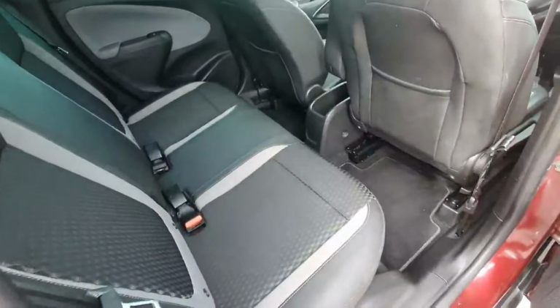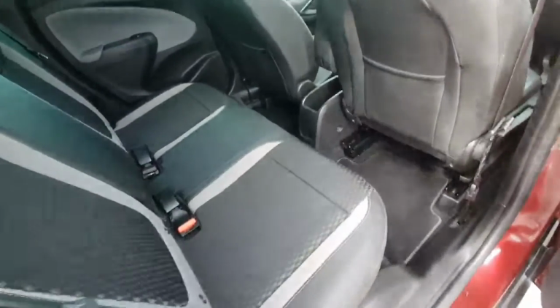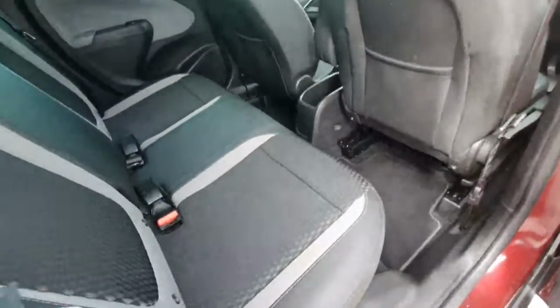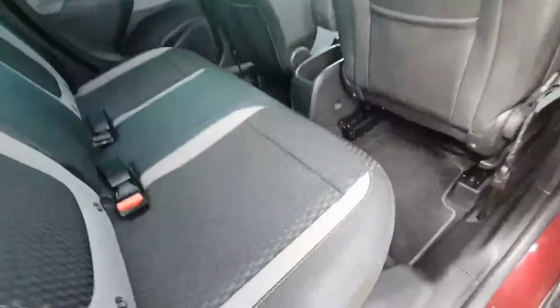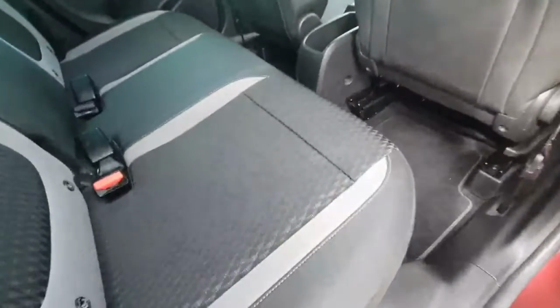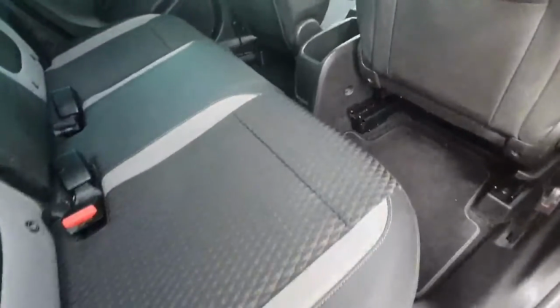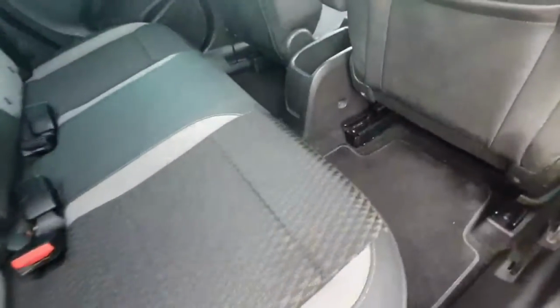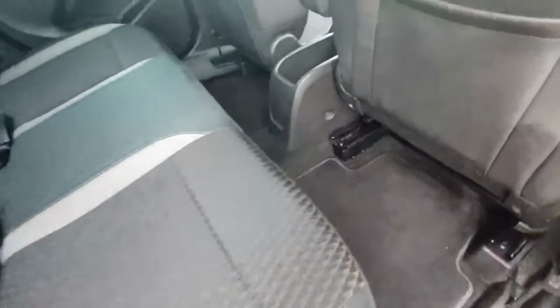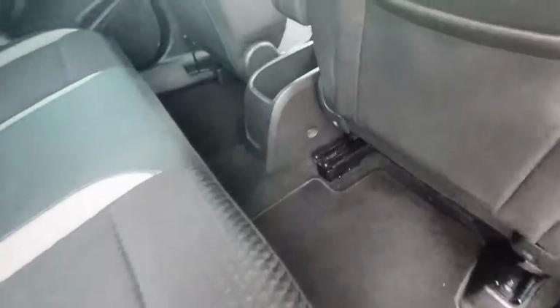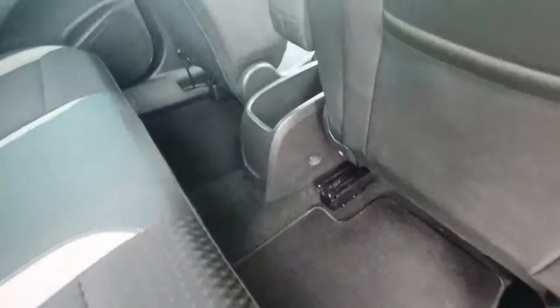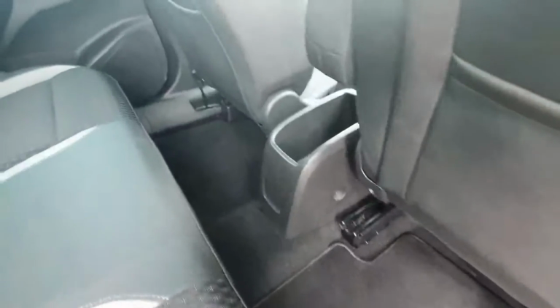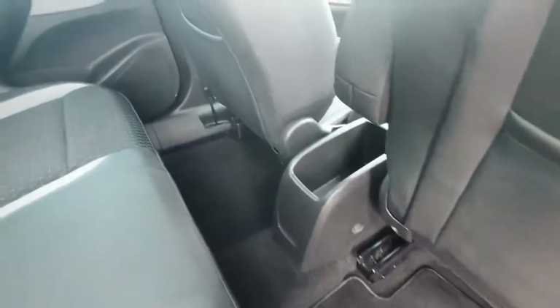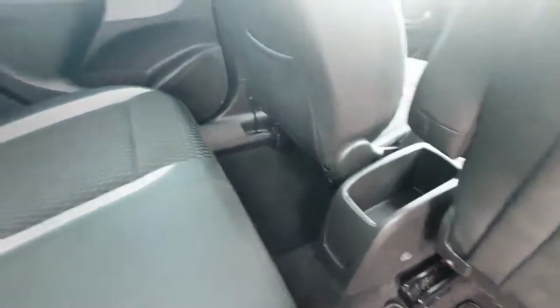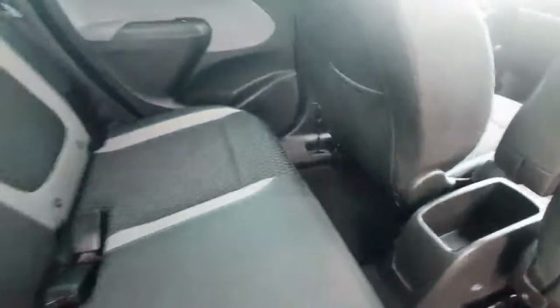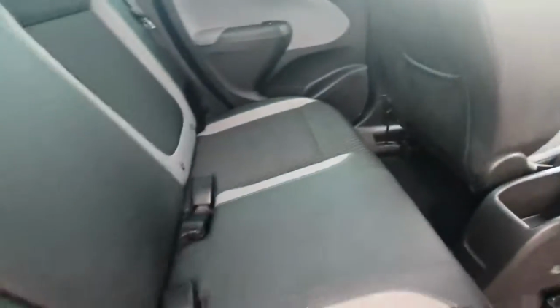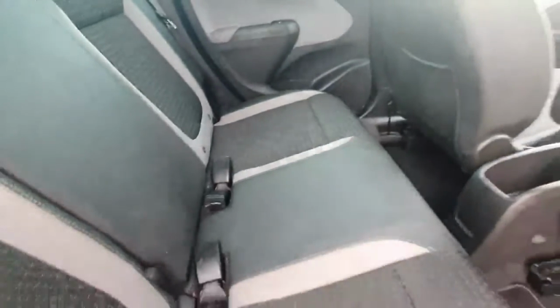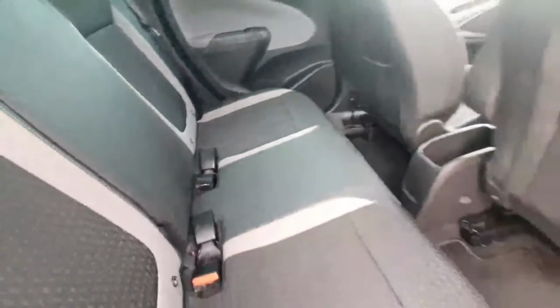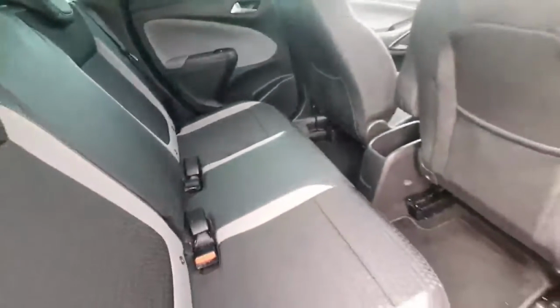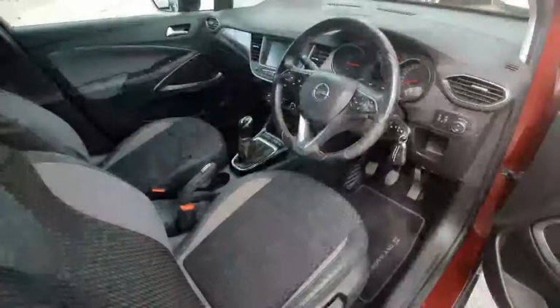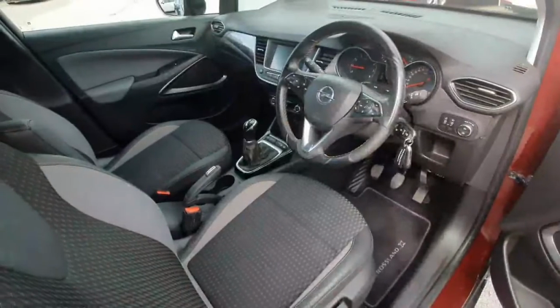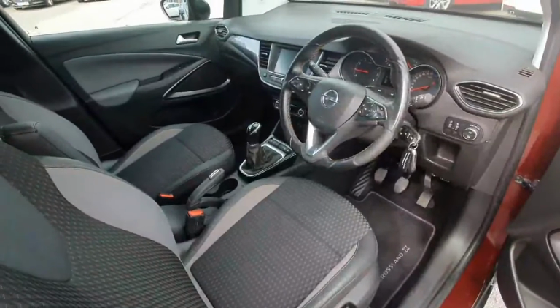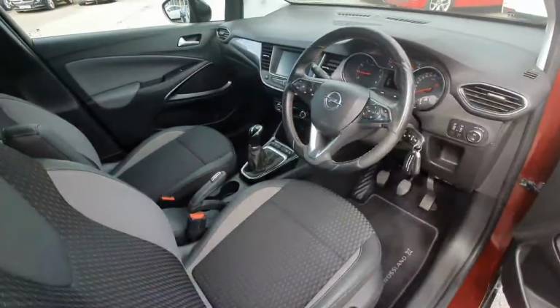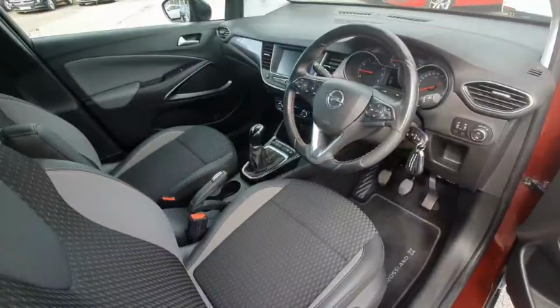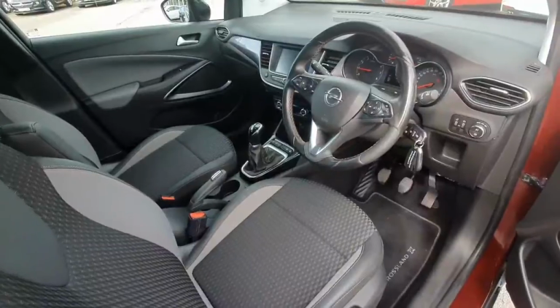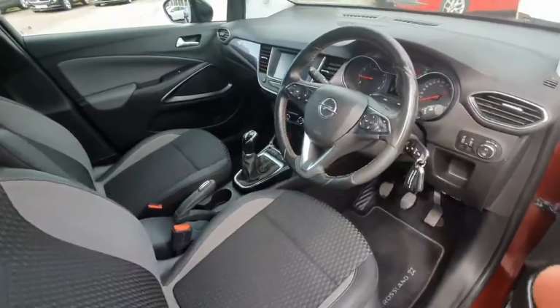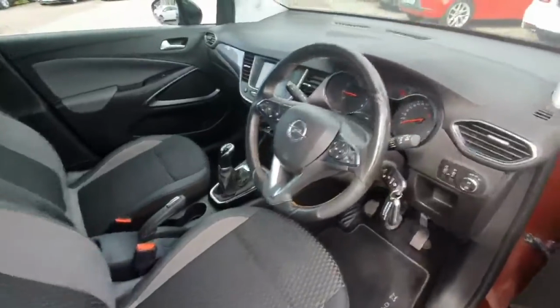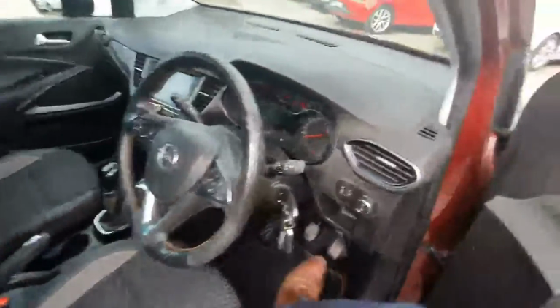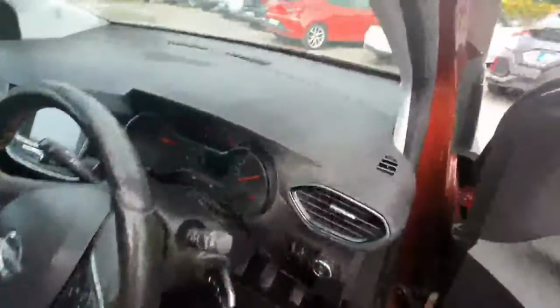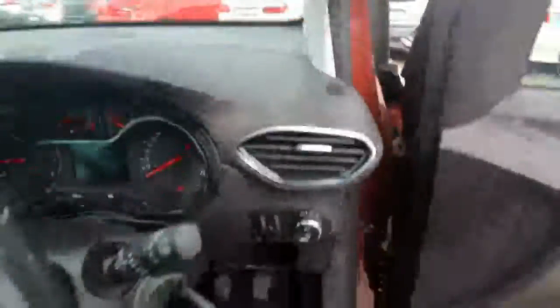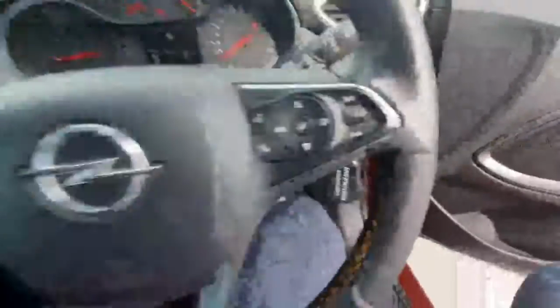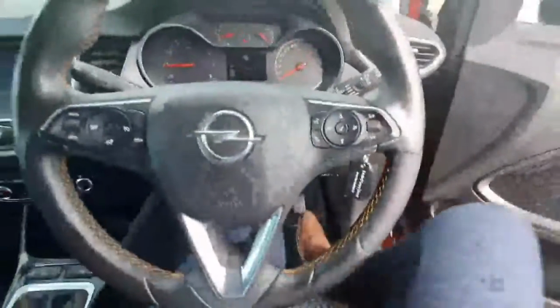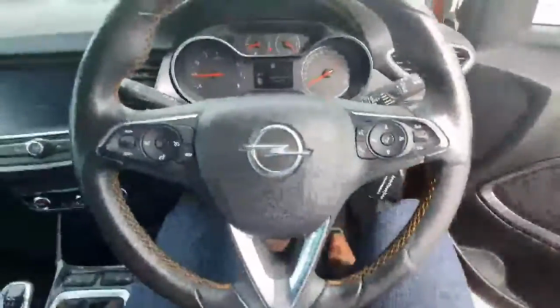Inside you have half leather, half cloth black interior. Loads of legroom, isofix points on either side, and full electric windows.